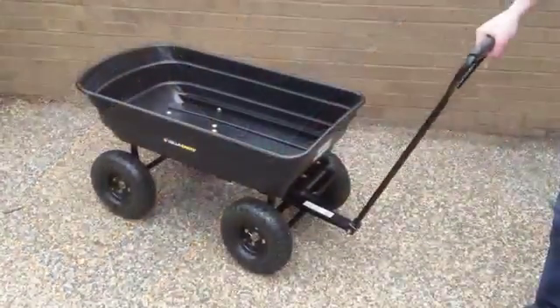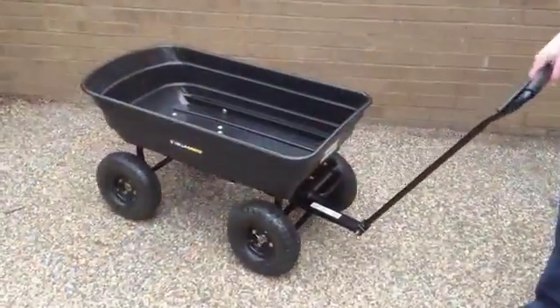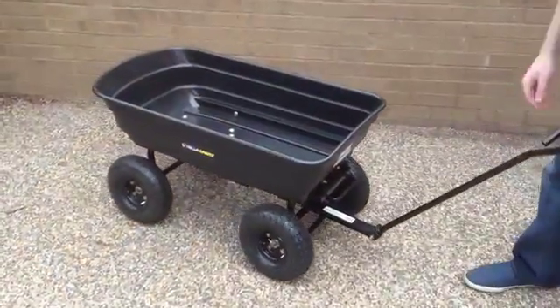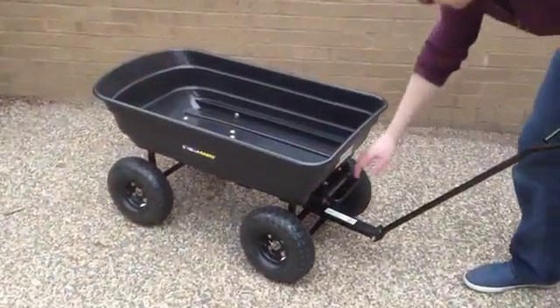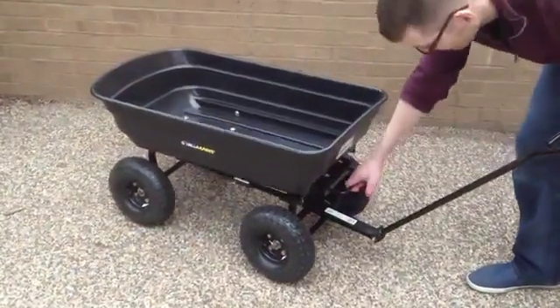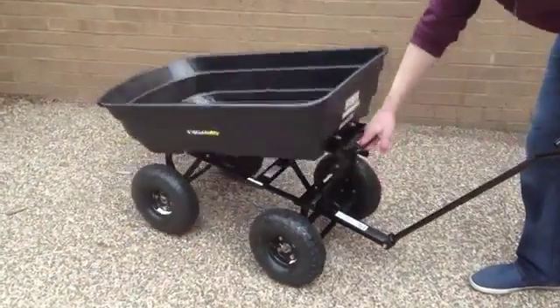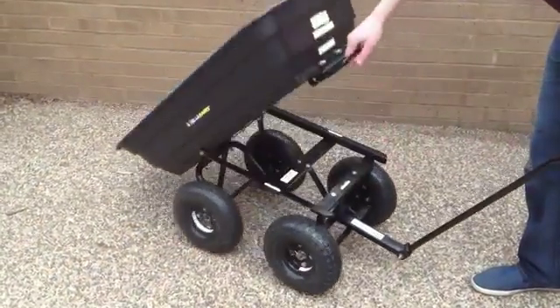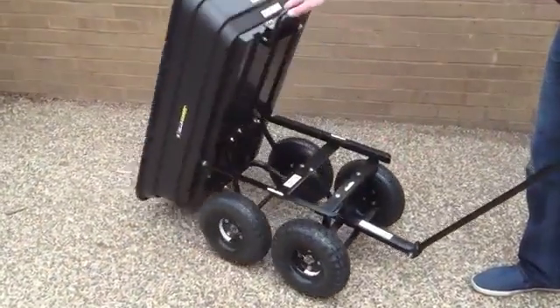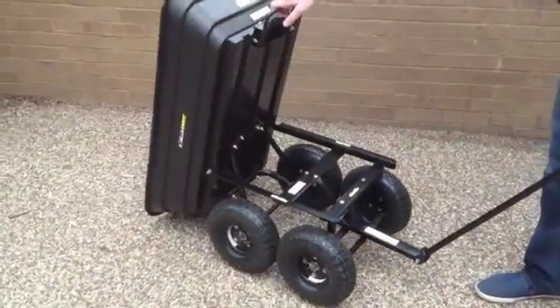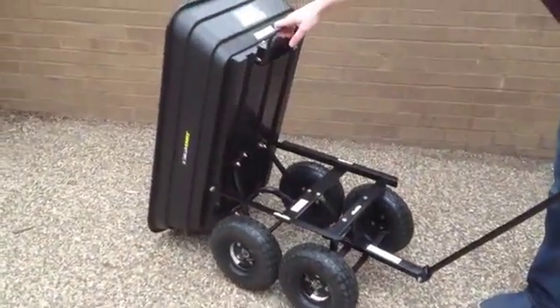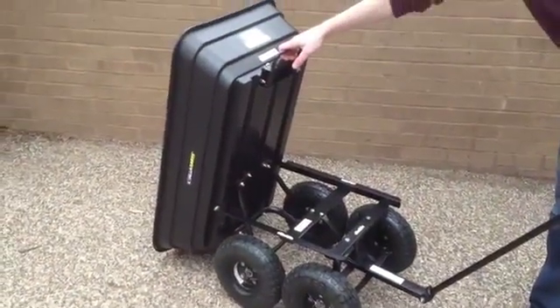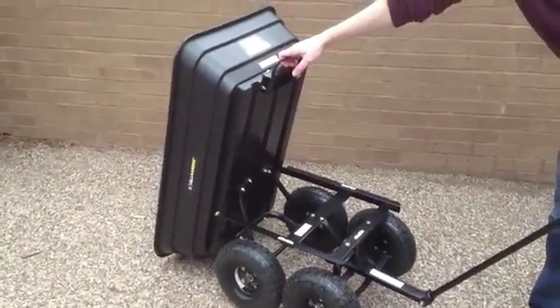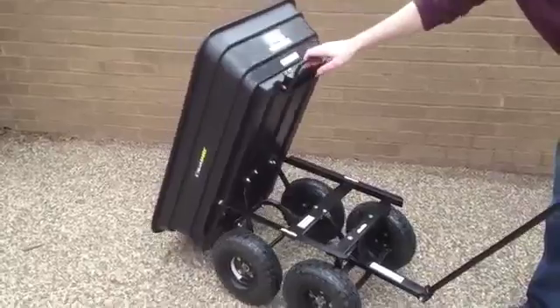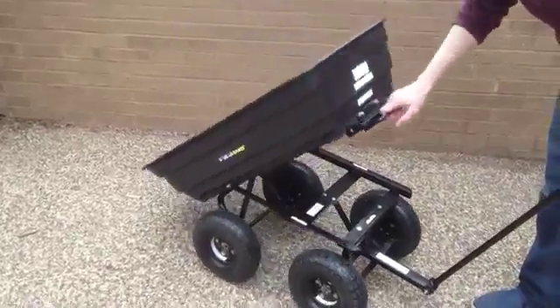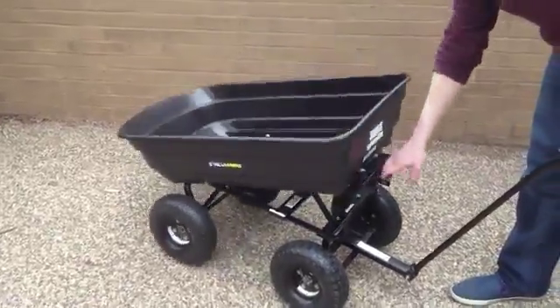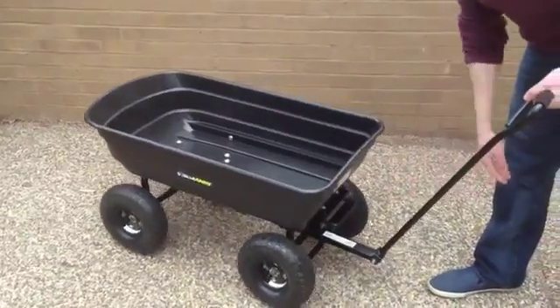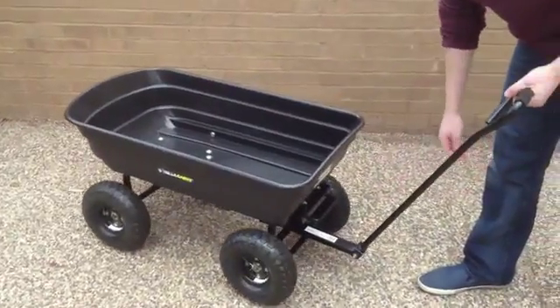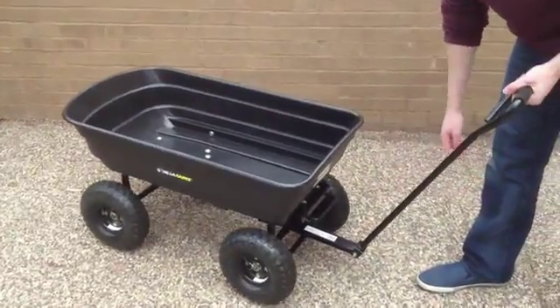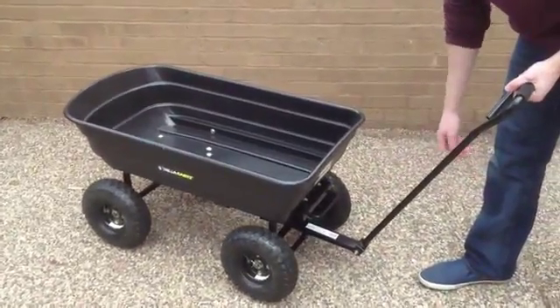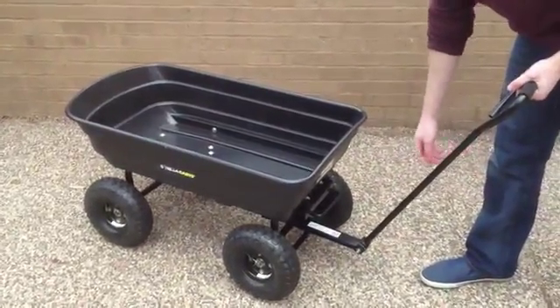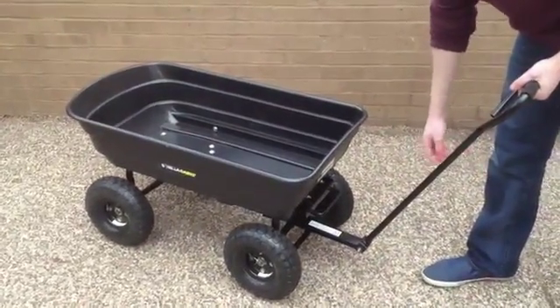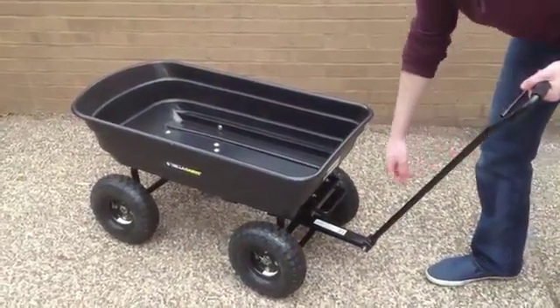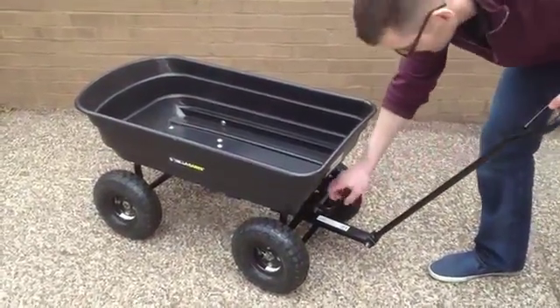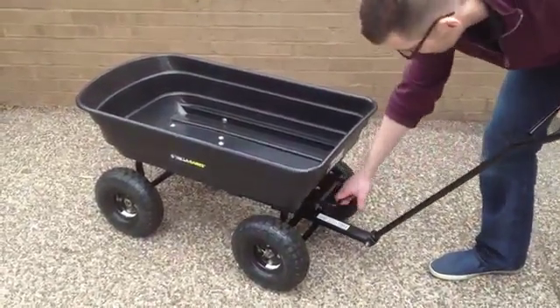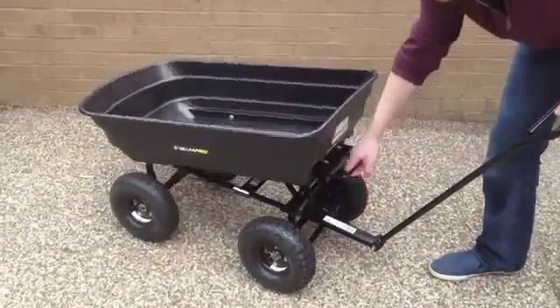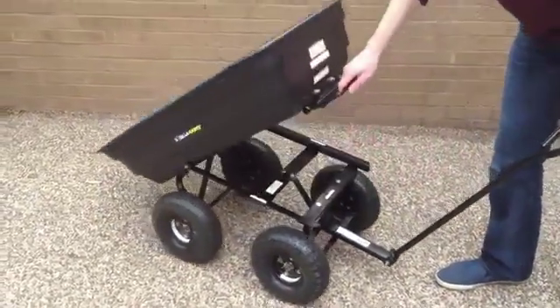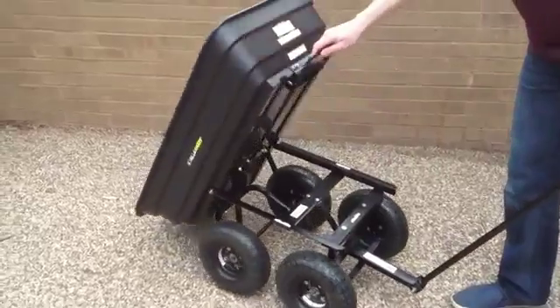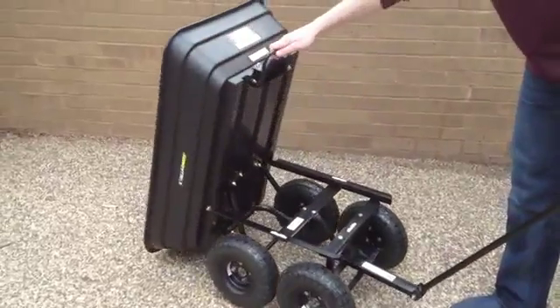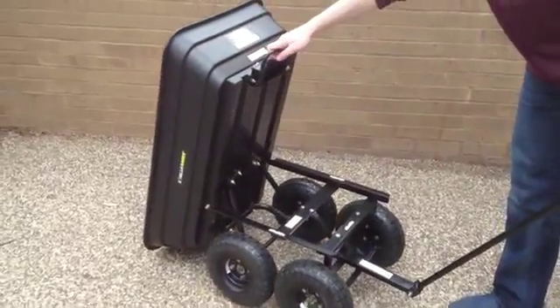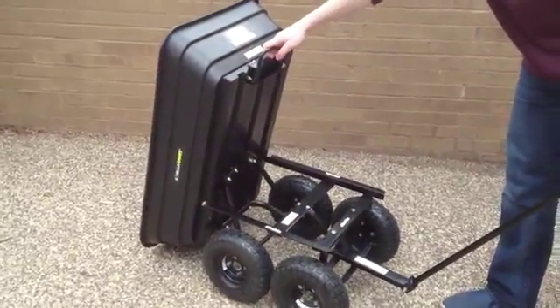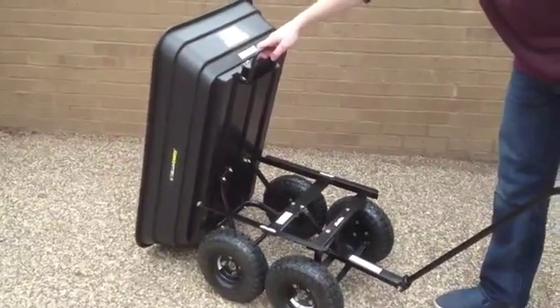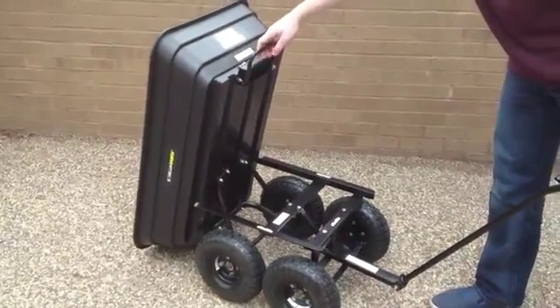Once assembly is completed, simply pull back on the dump lock and lift to dump the contents of the cart. To return the cart to its closed position, simply tilt the cart back down and the lock assembly will automatically engage.